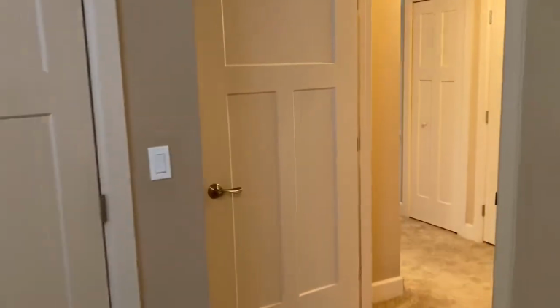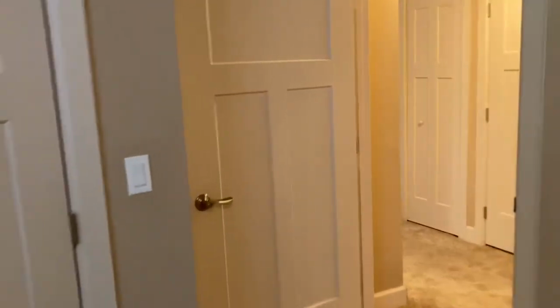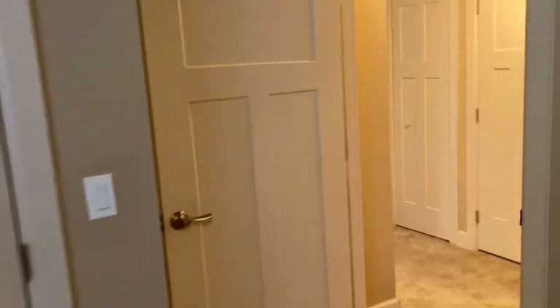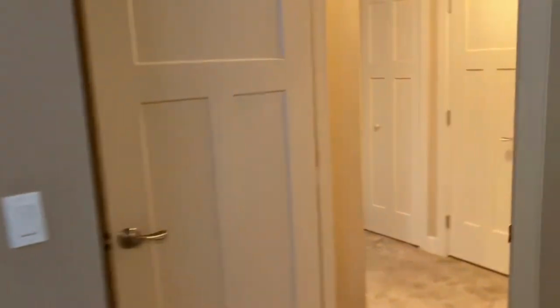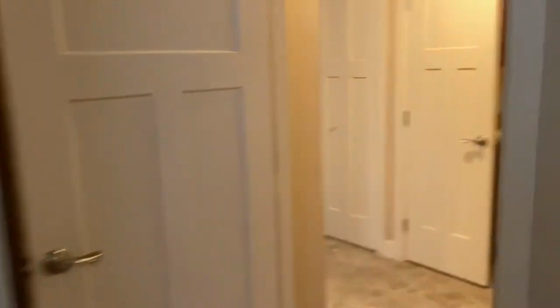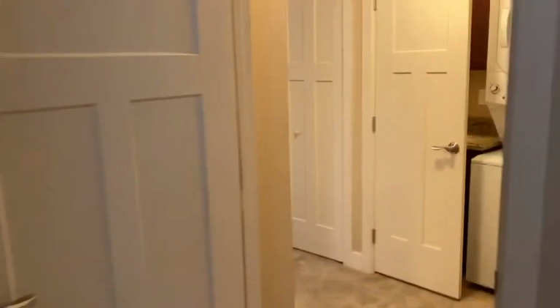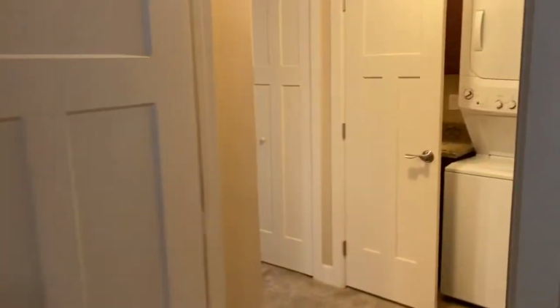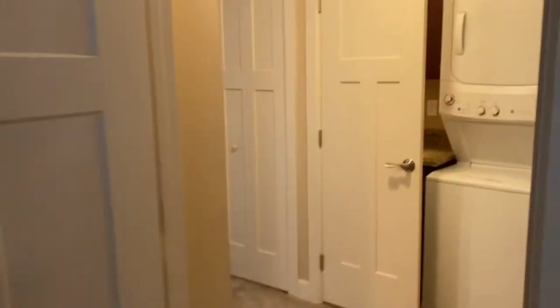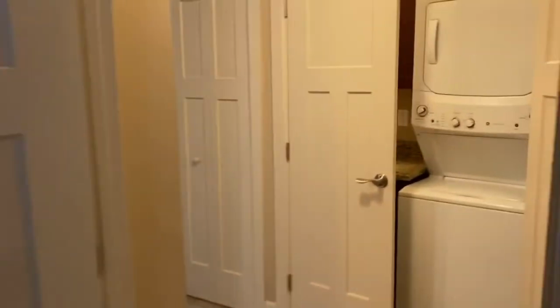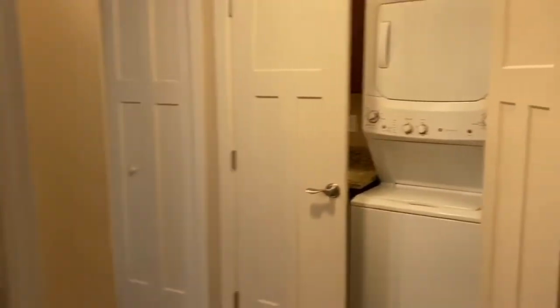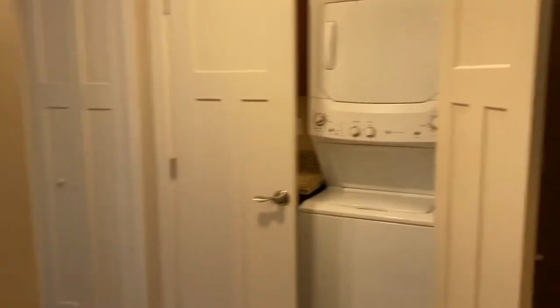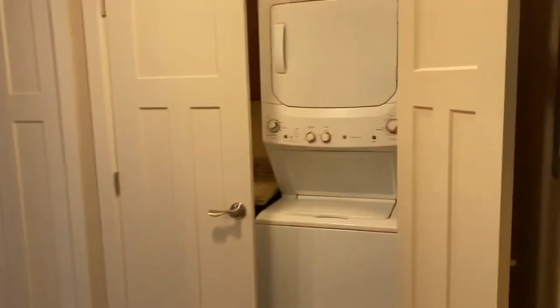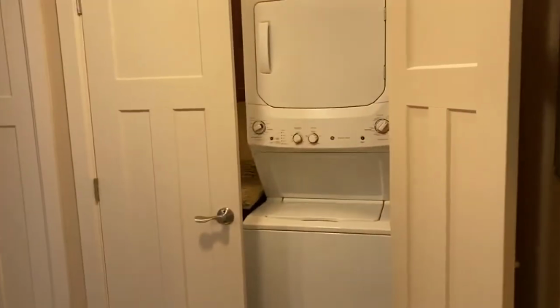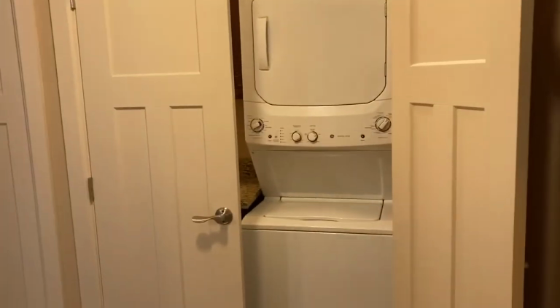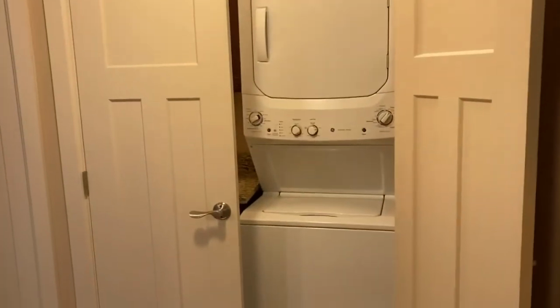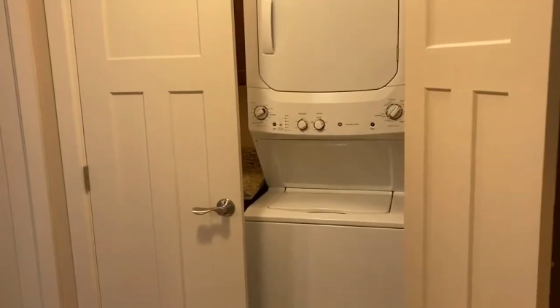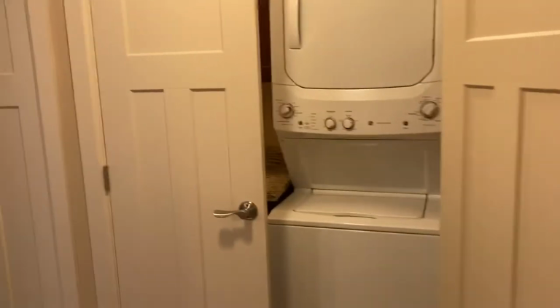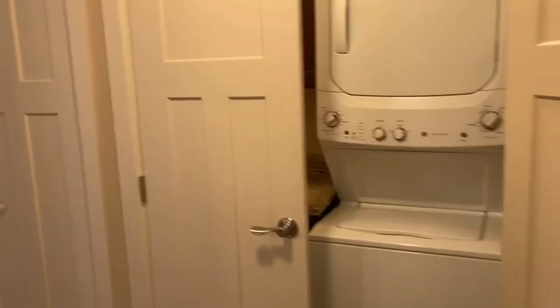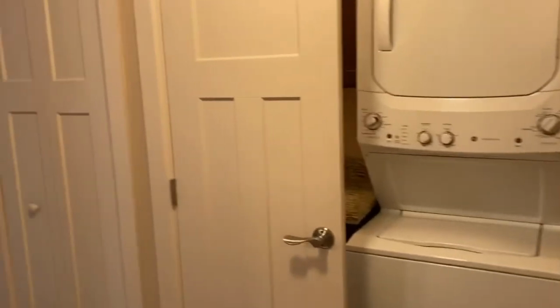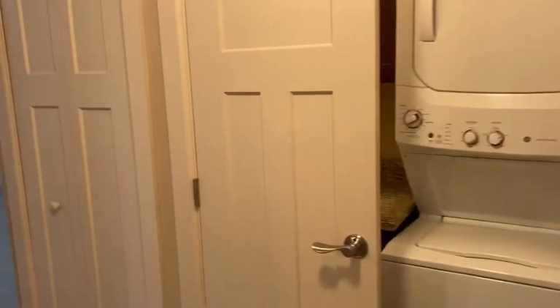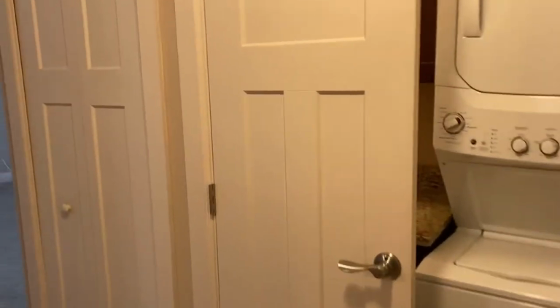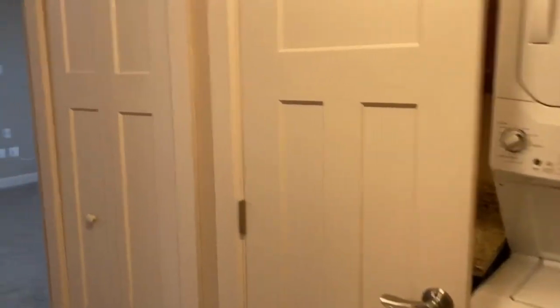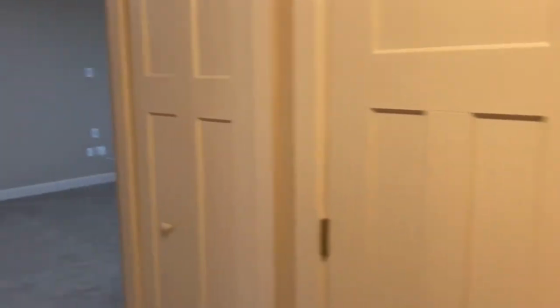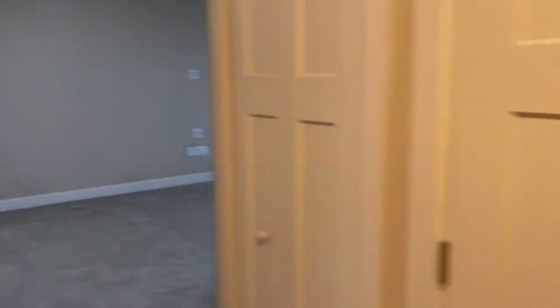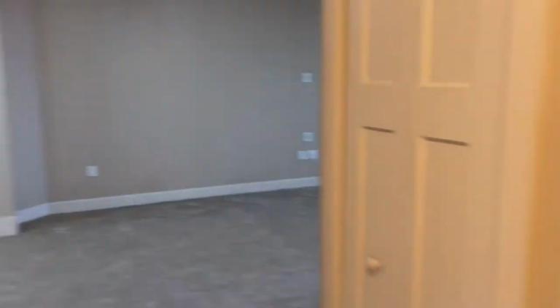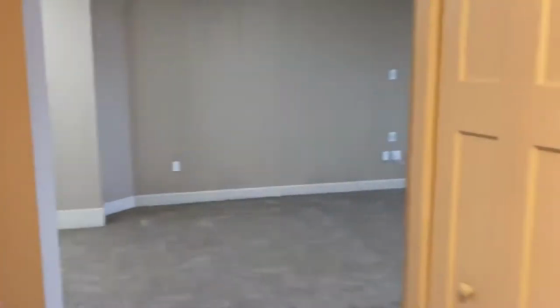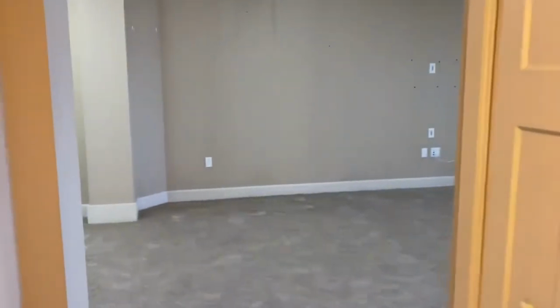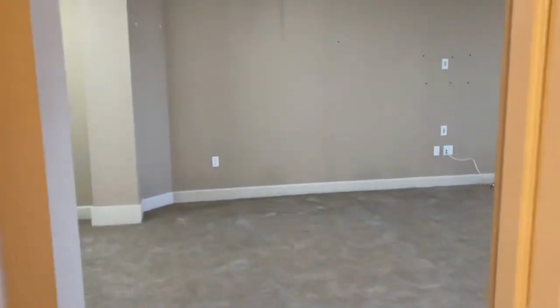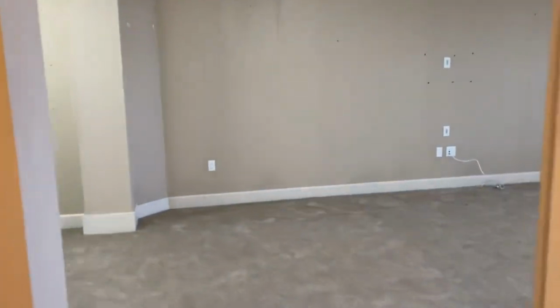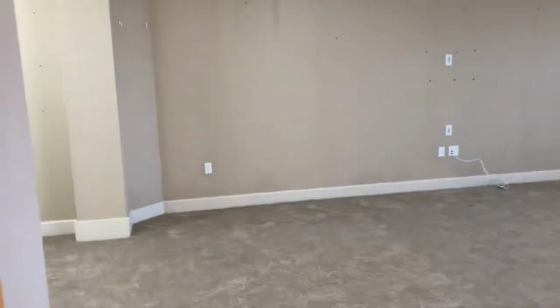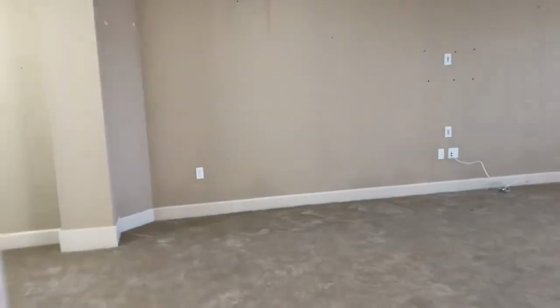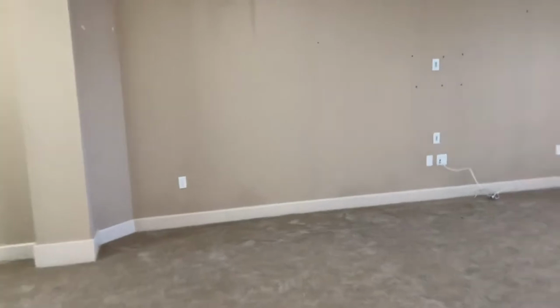Just outside here, we've got our washer and dryer. I'm going to head back towards the kitchen.